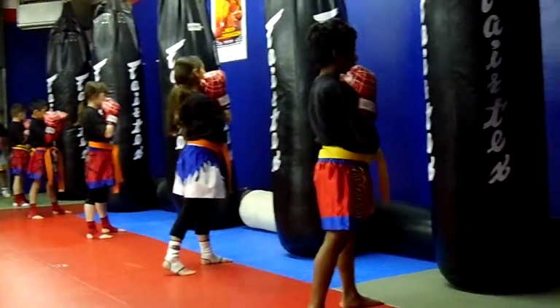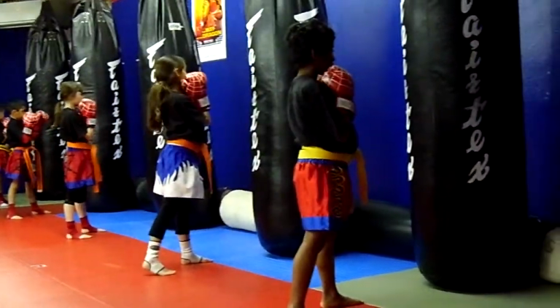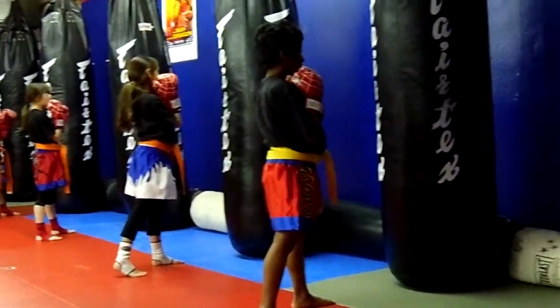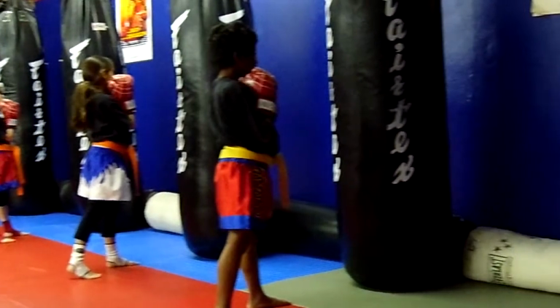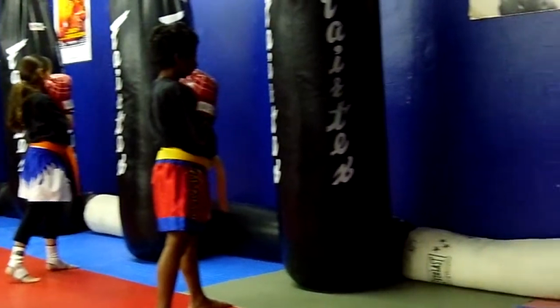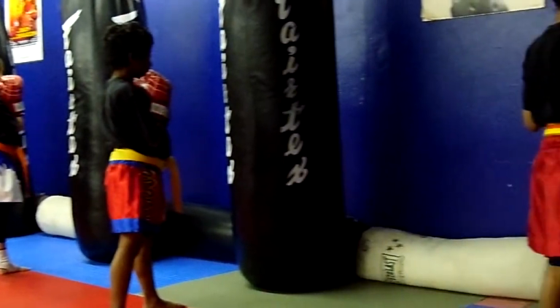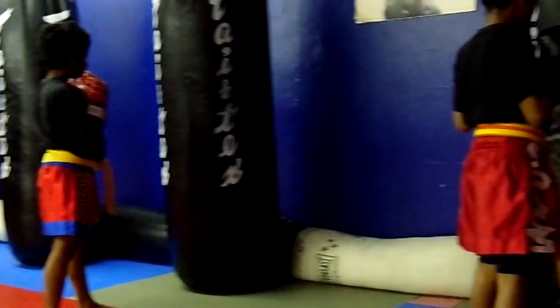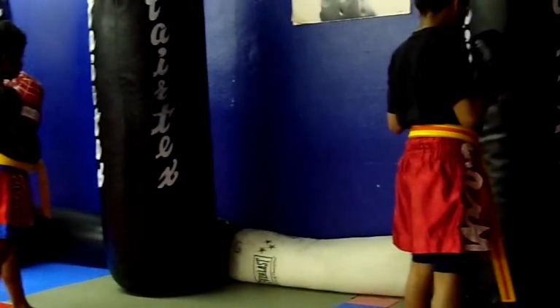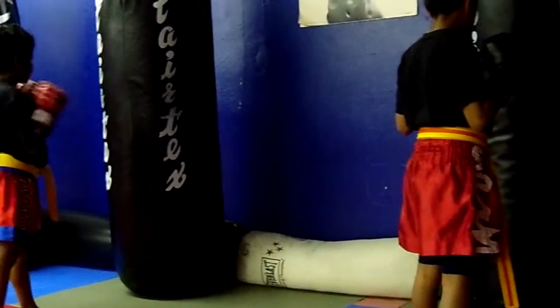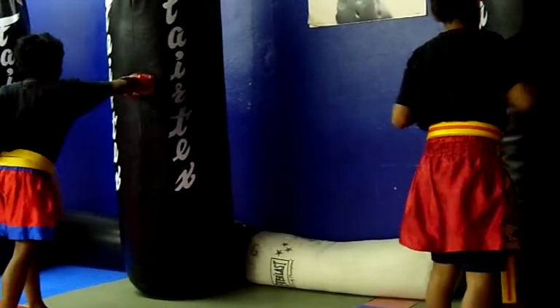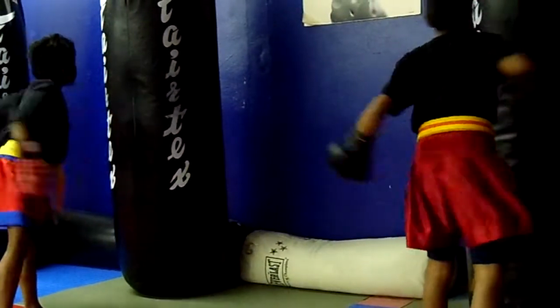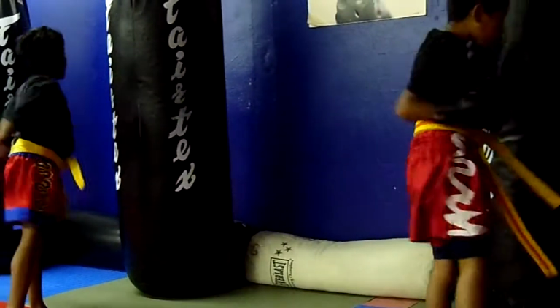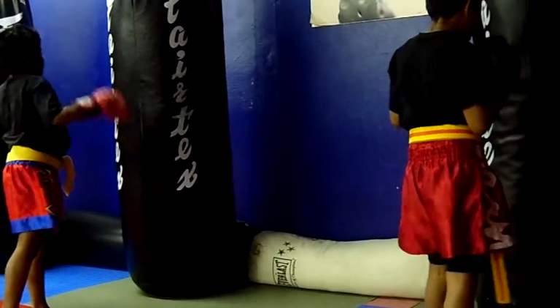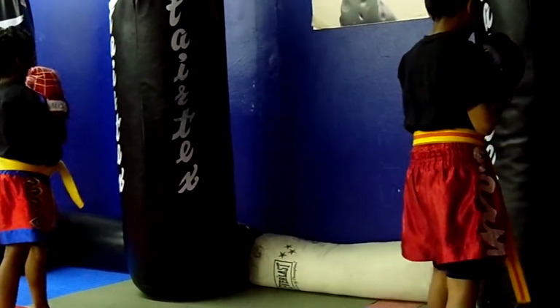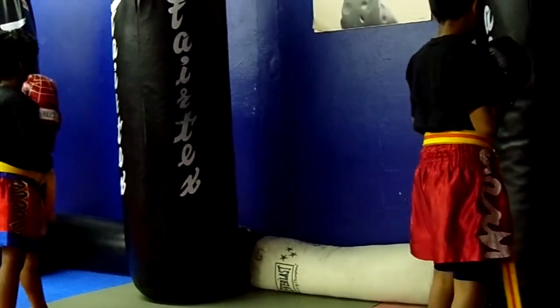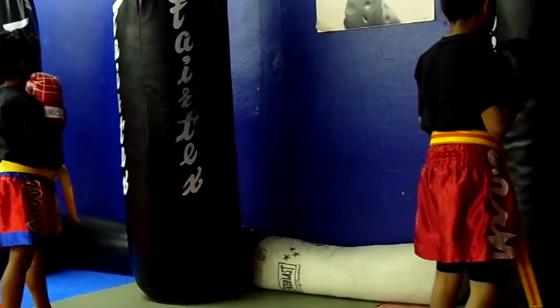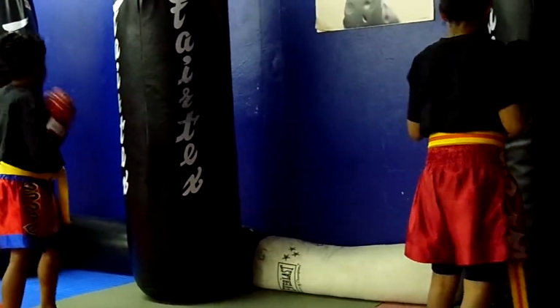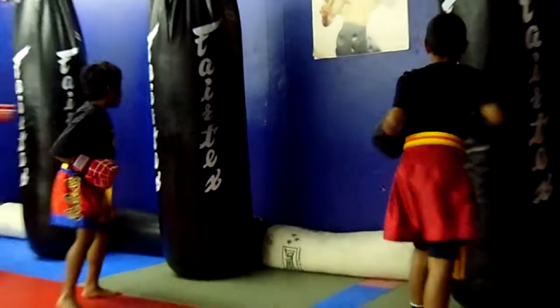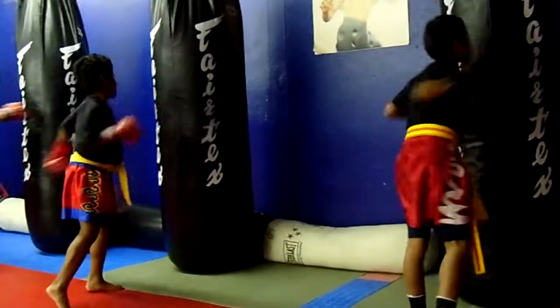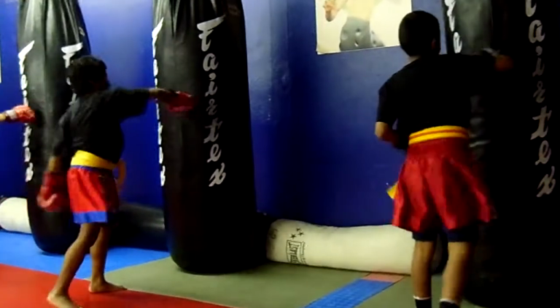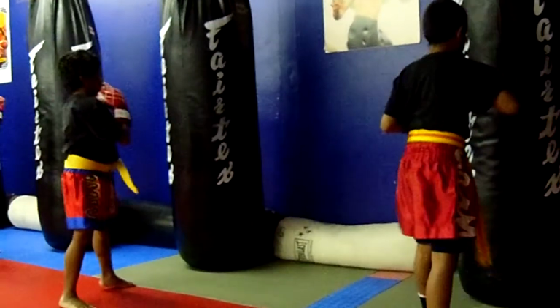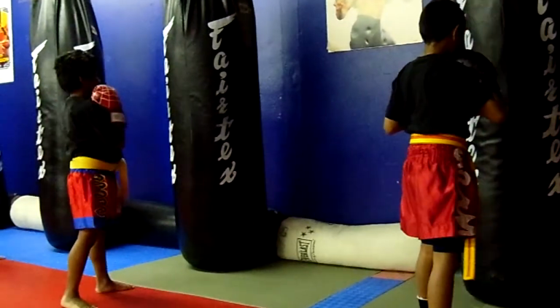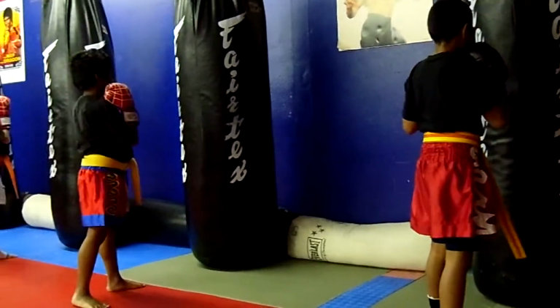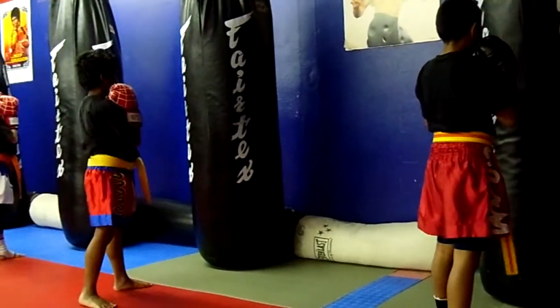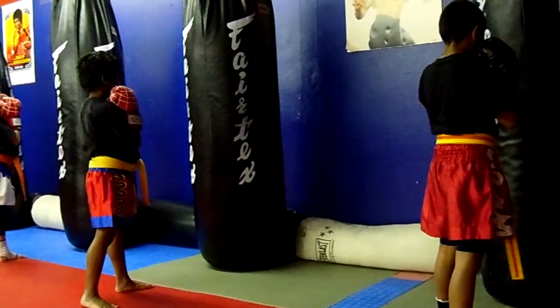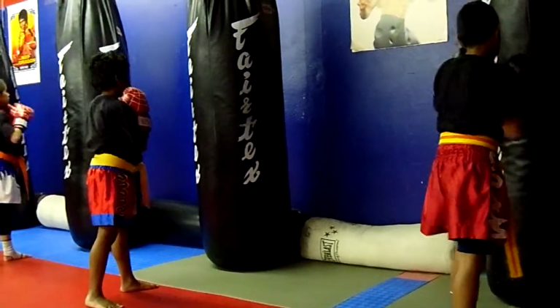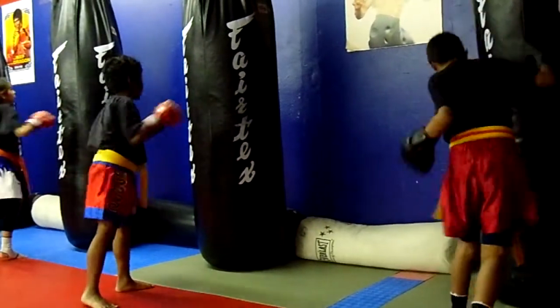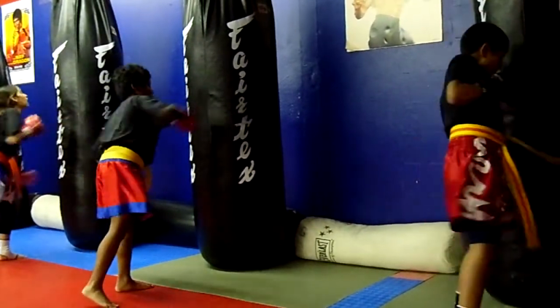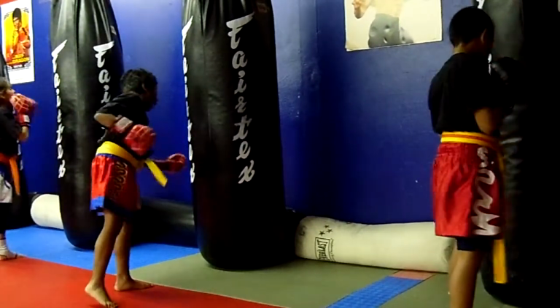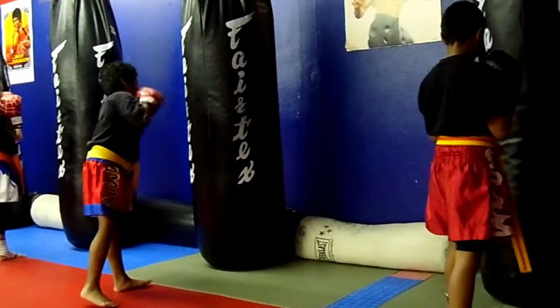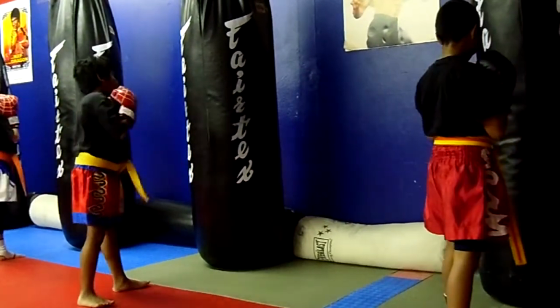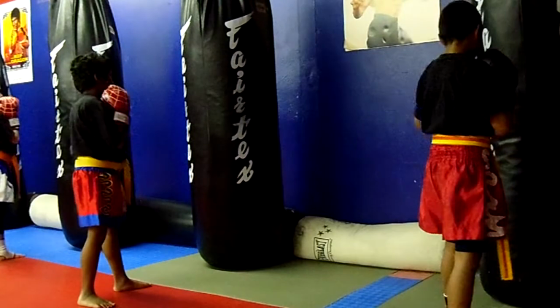Here we go. Try it again. Ready? Two, three, five, six. Five, six. Five, two.